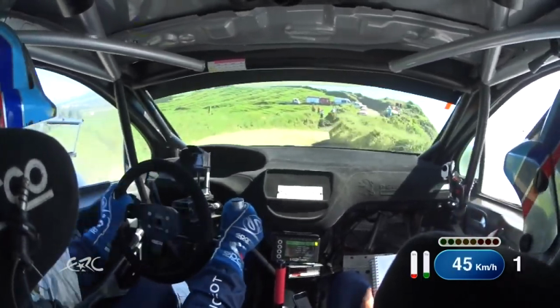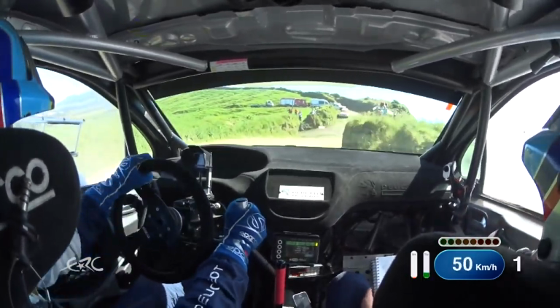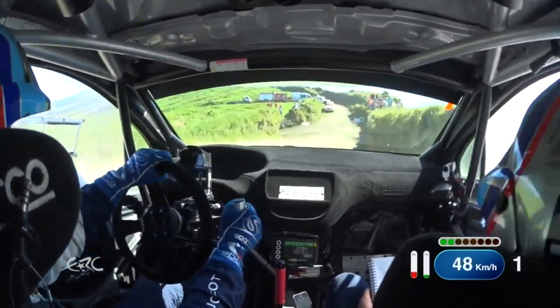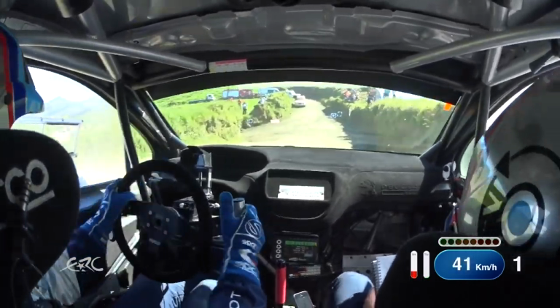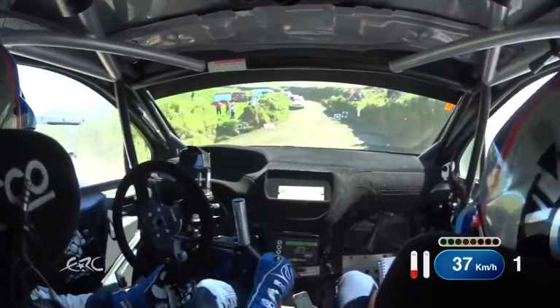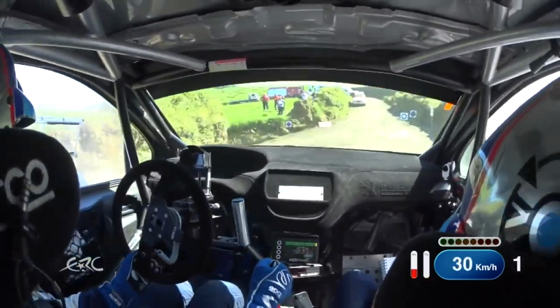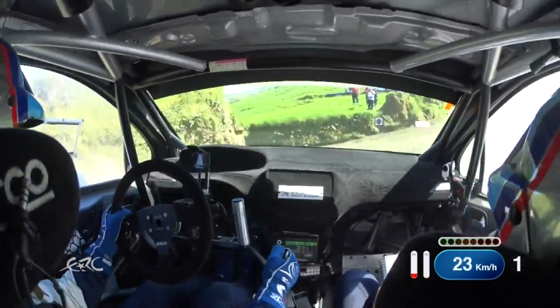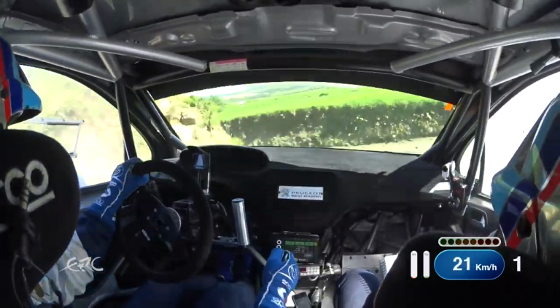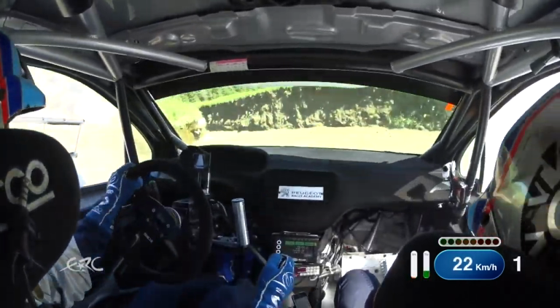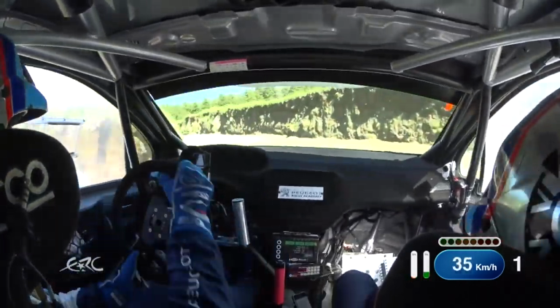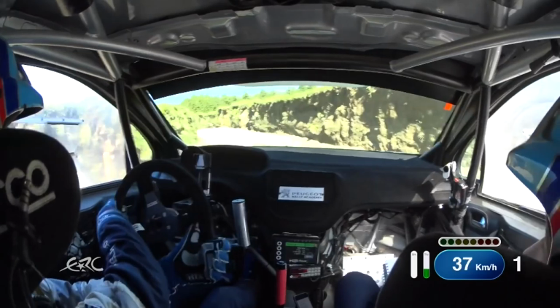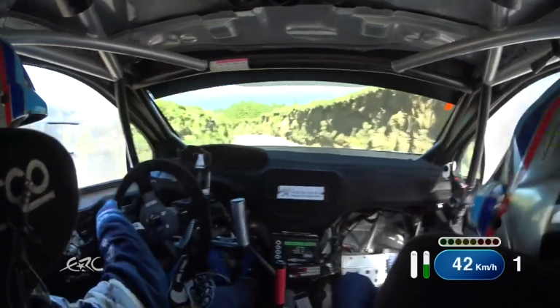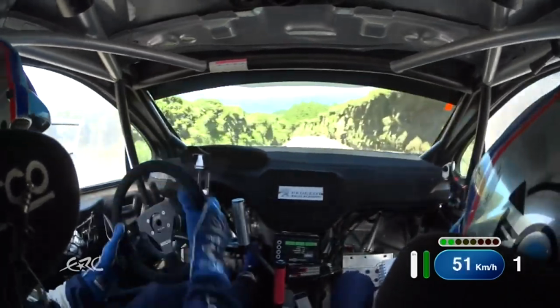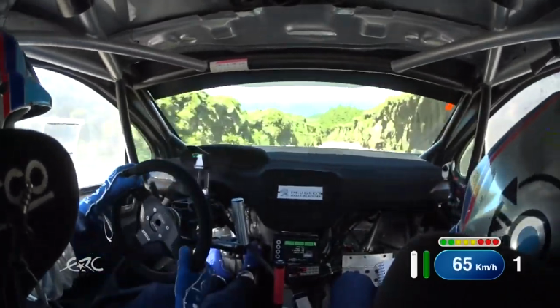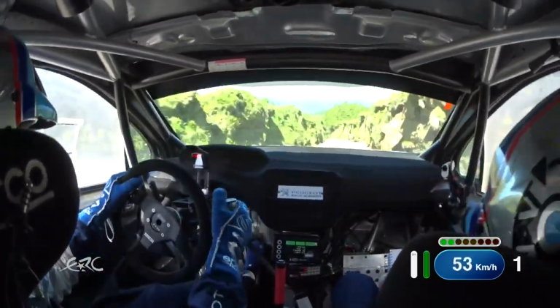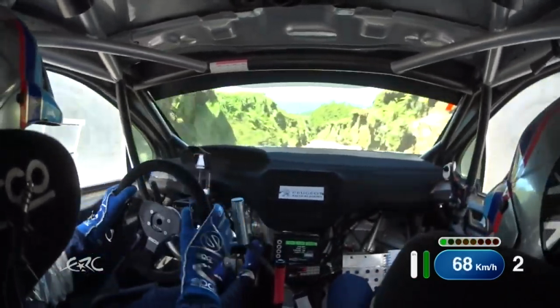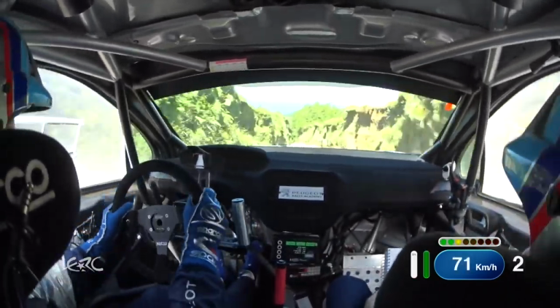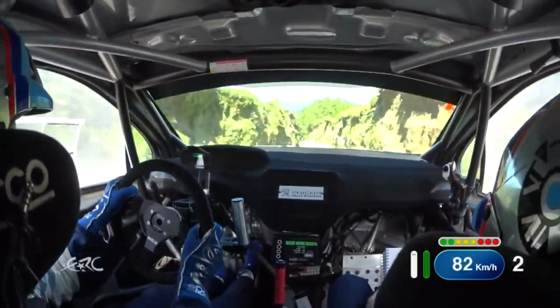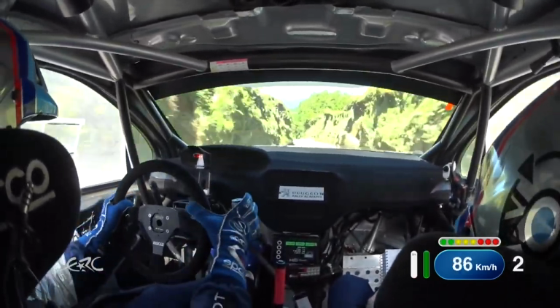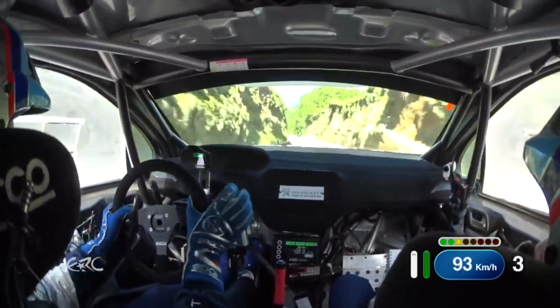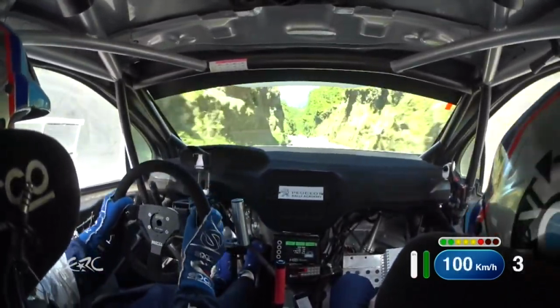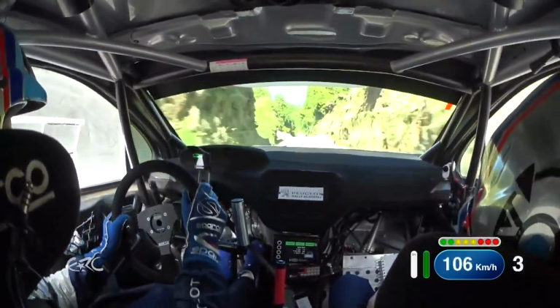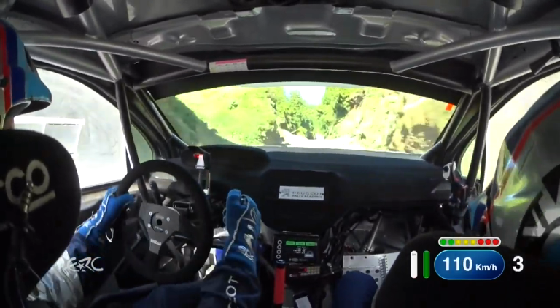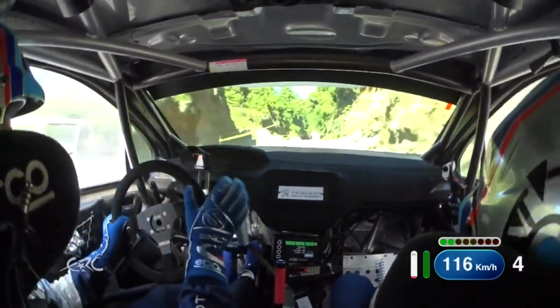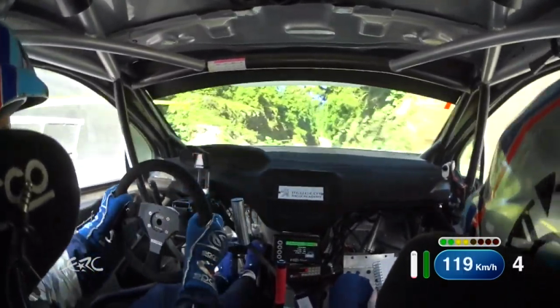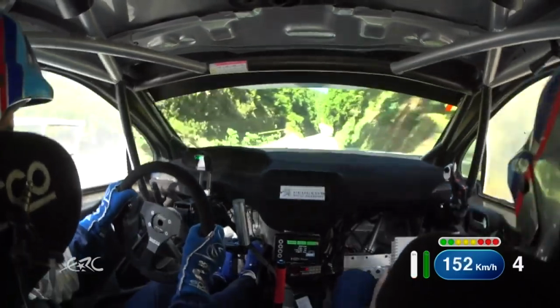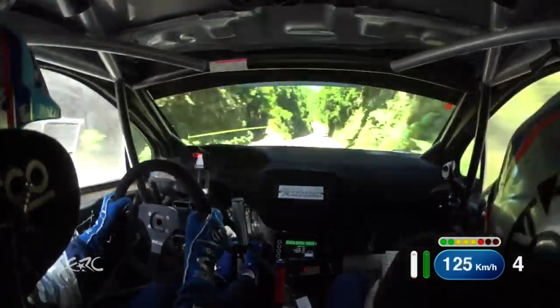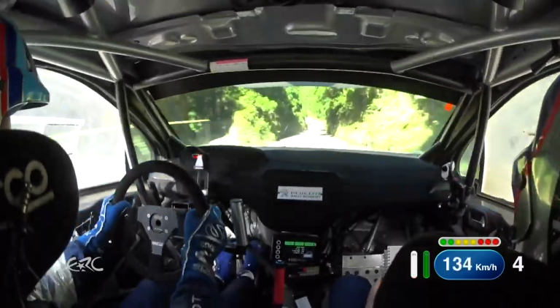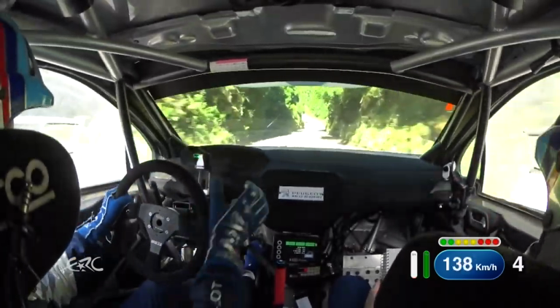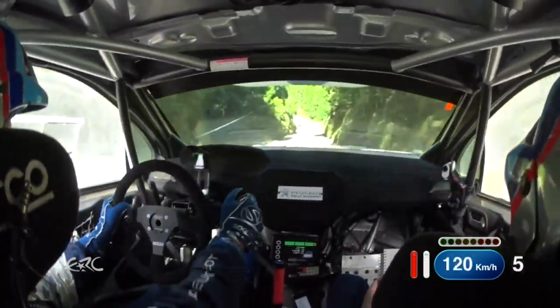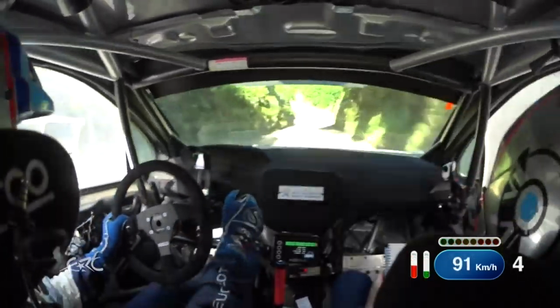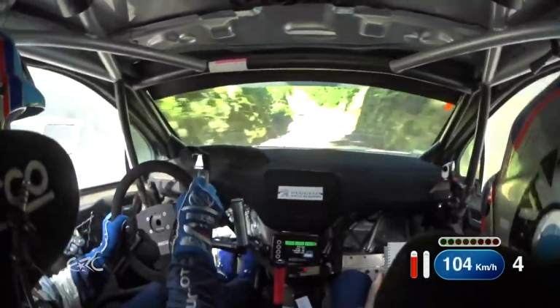80, 80 going down, watch it down here then. Slight right over crest, jump. 100, 1 left, slippy, and 1 right, half long, tightens to 3 minus, sharp, narrows over crest.